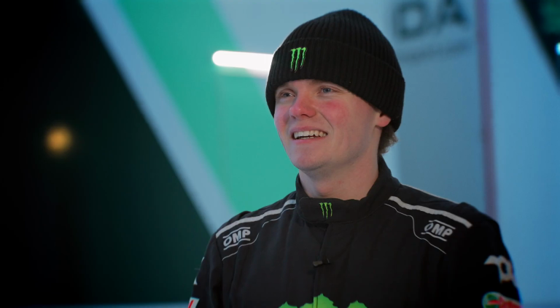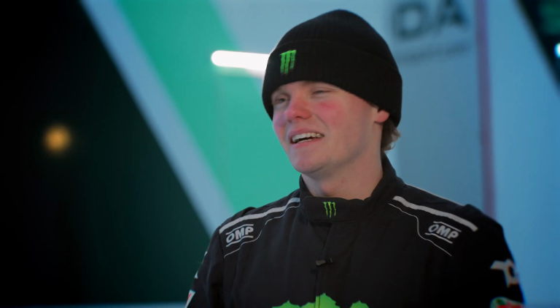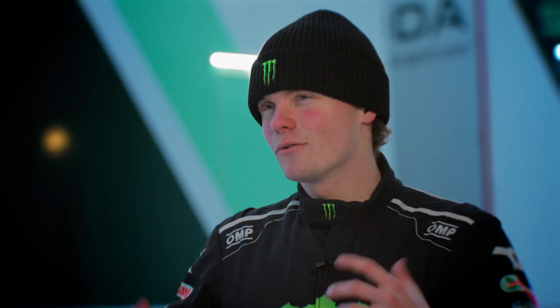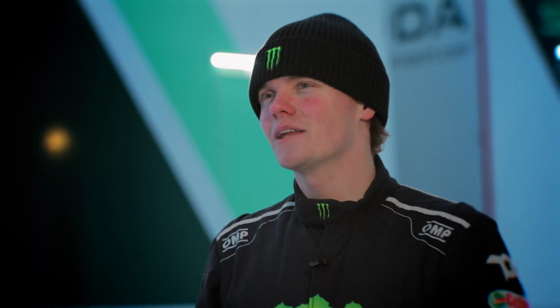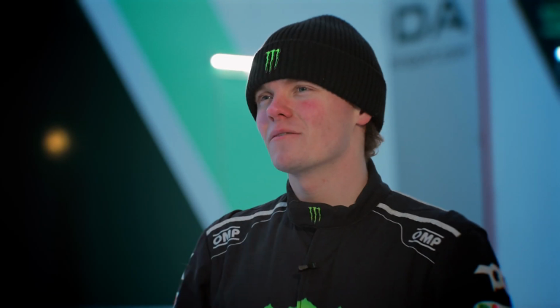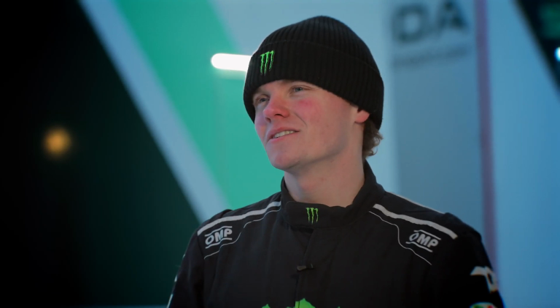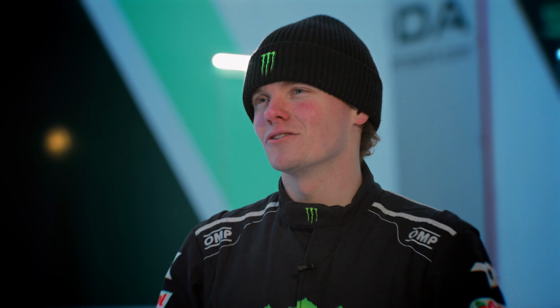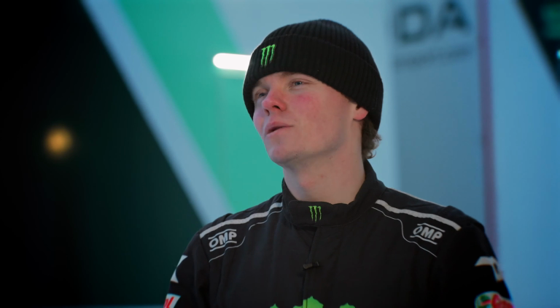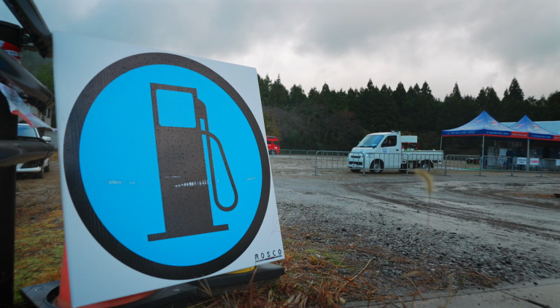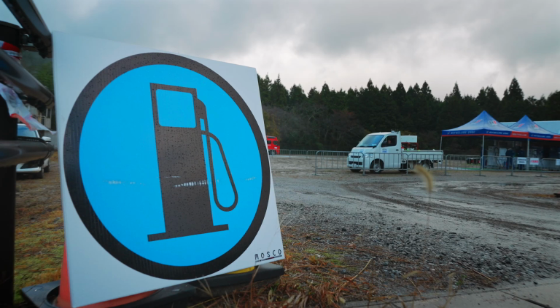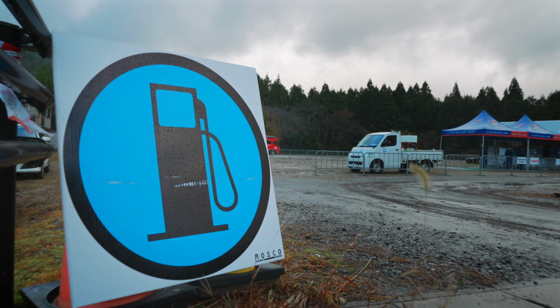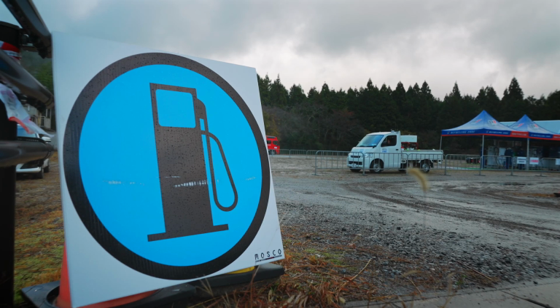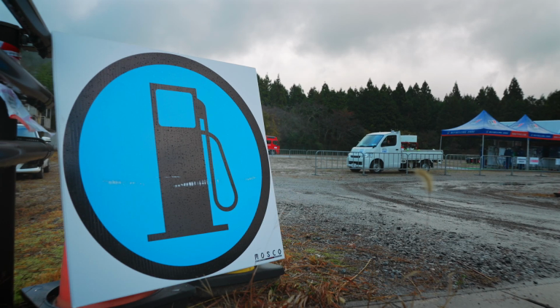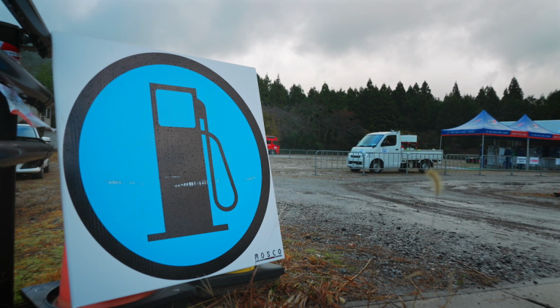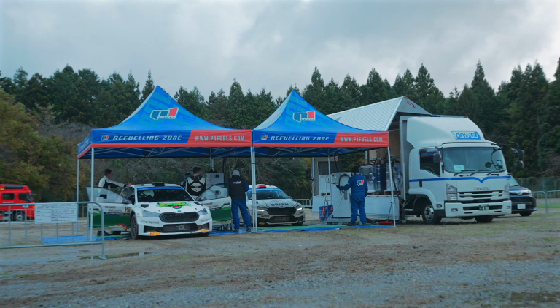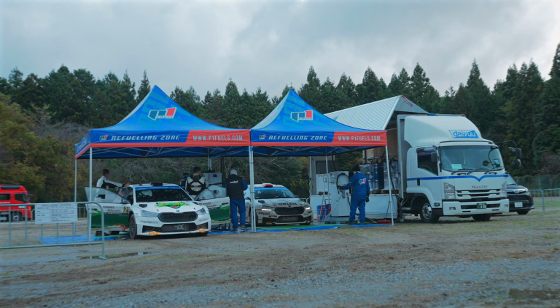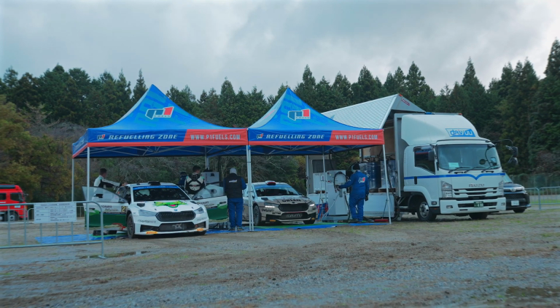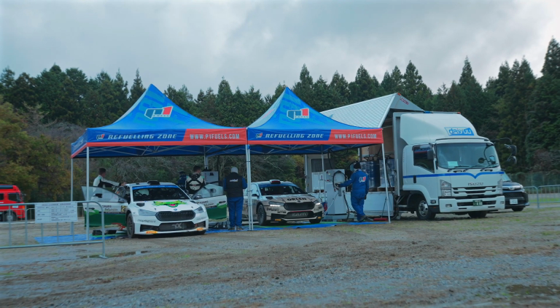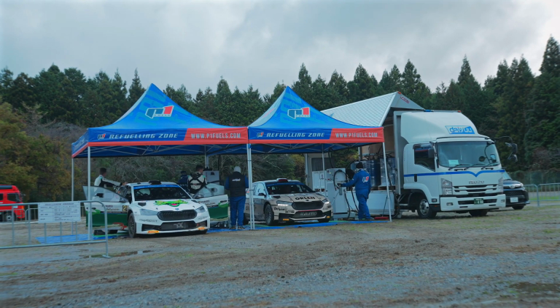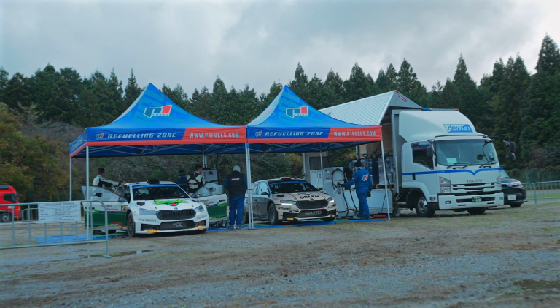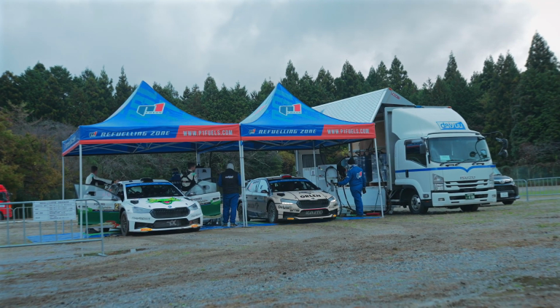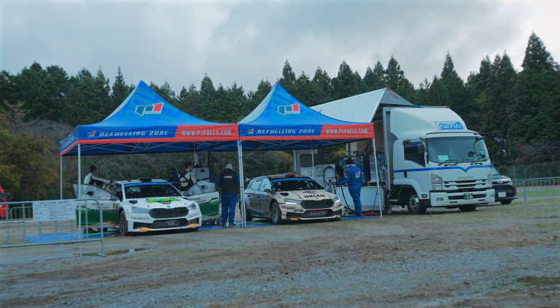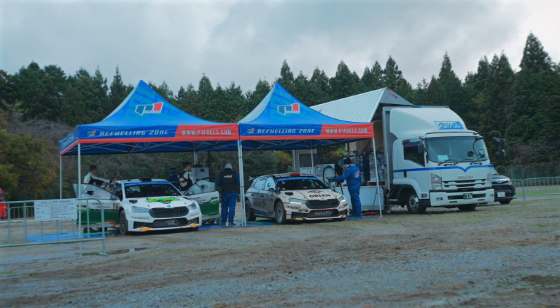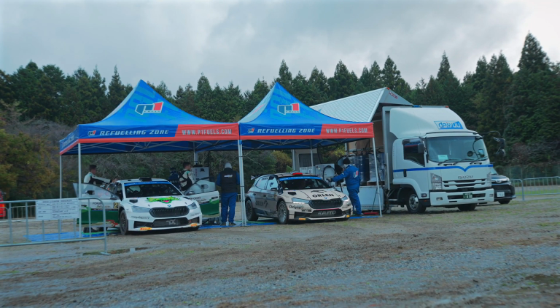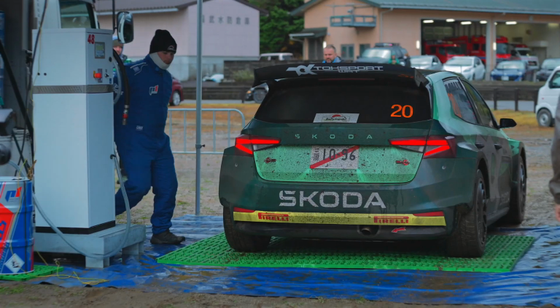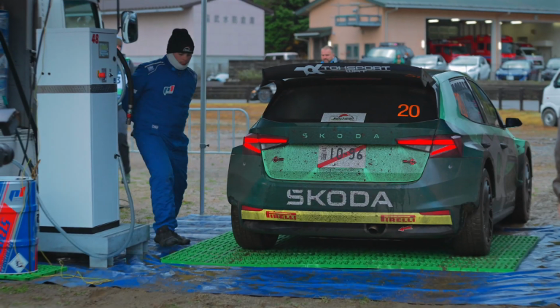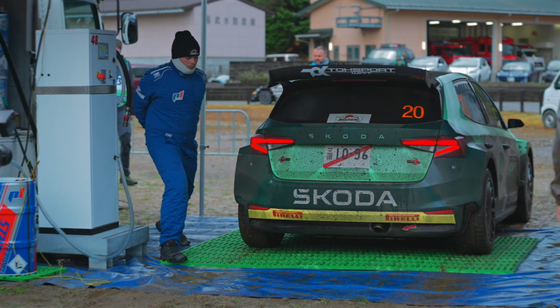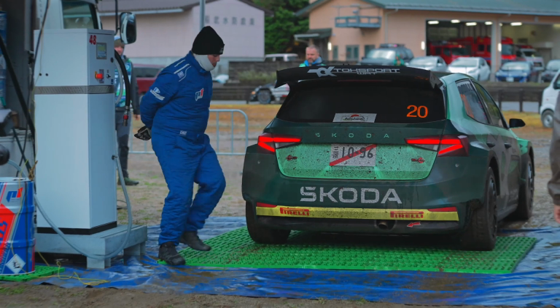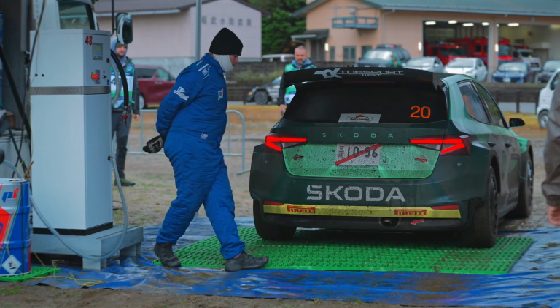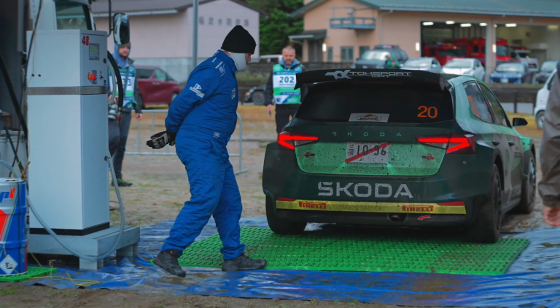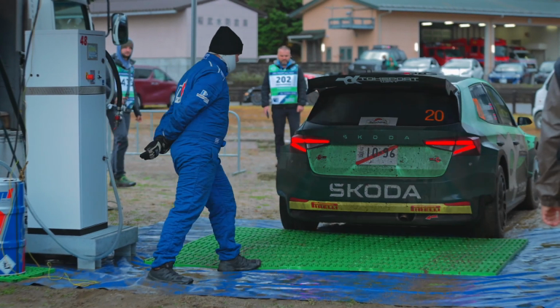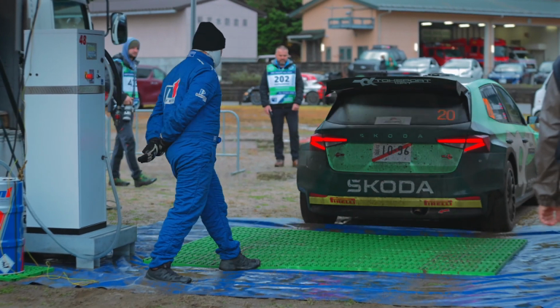In the rally environment, the fuel handling is exactly the same. The teams and organizers require no special procedure during refueling.